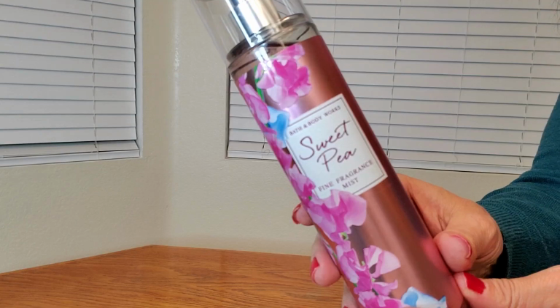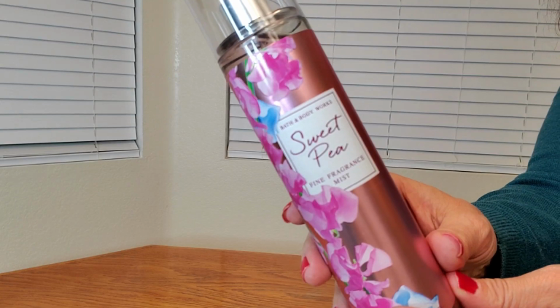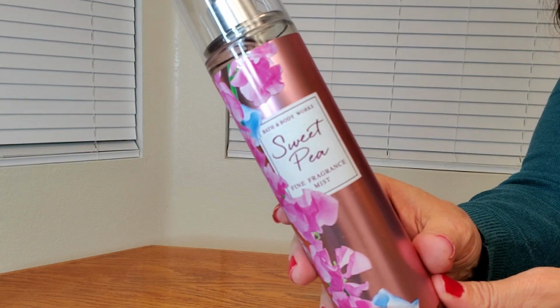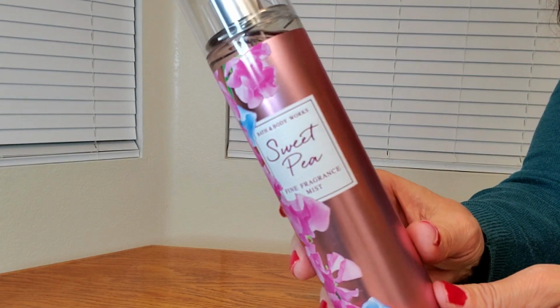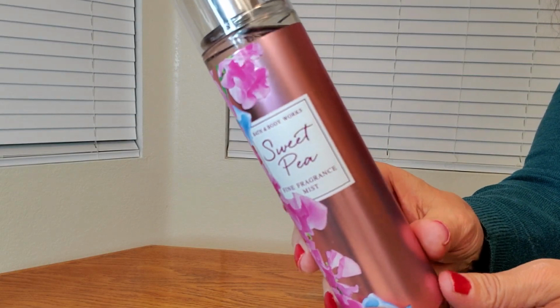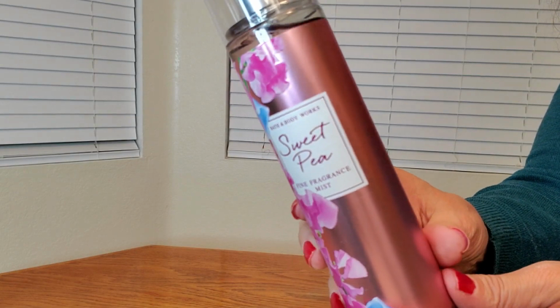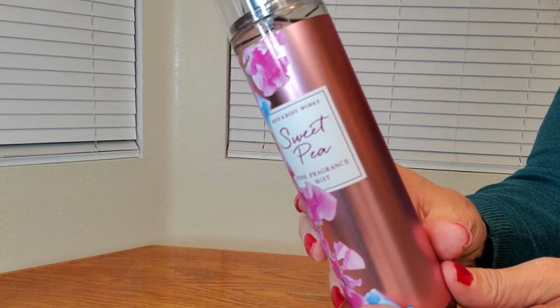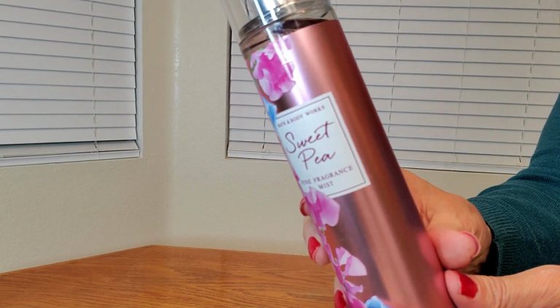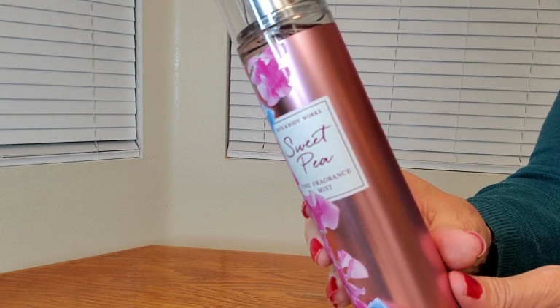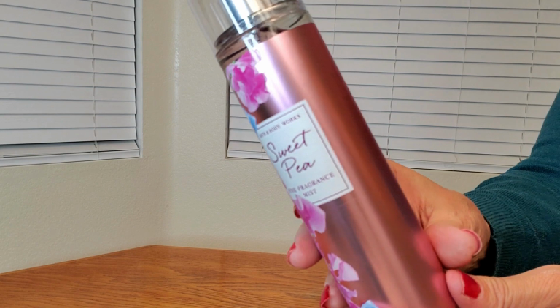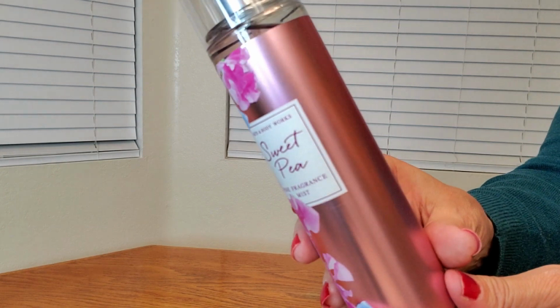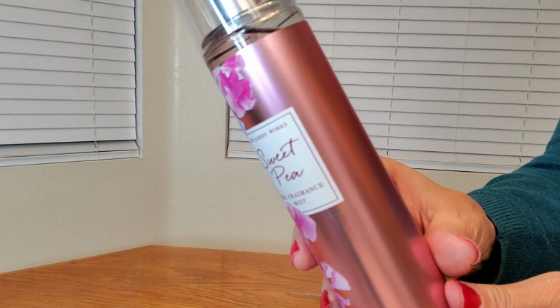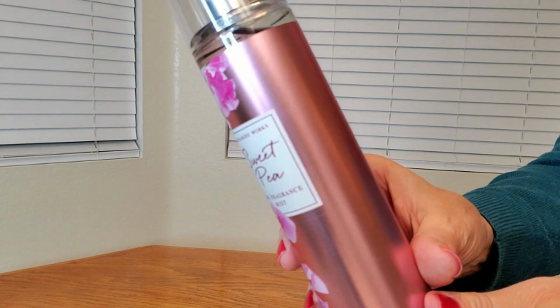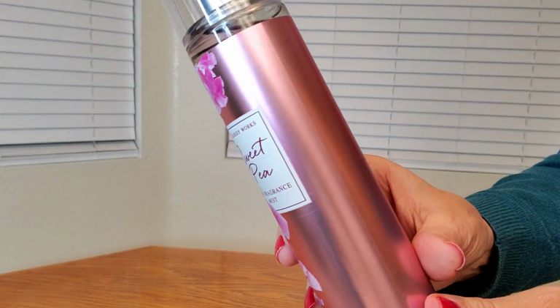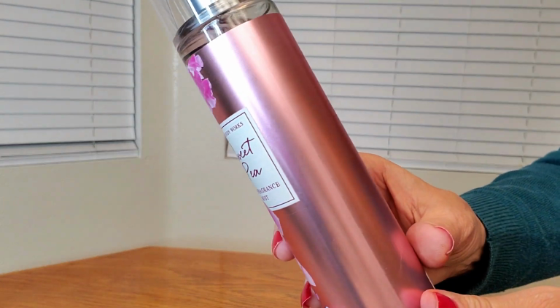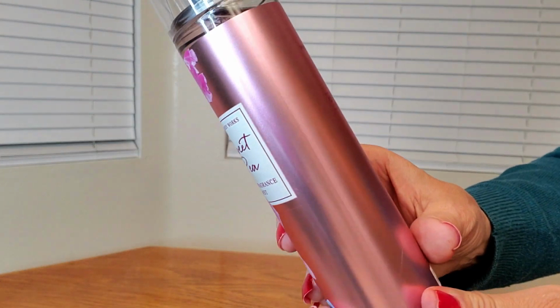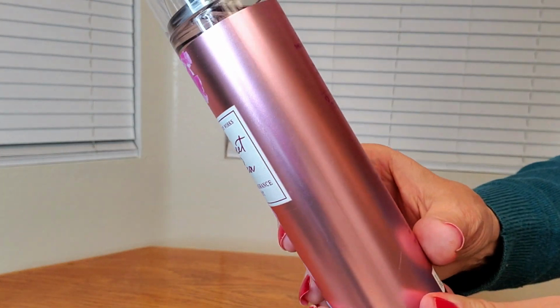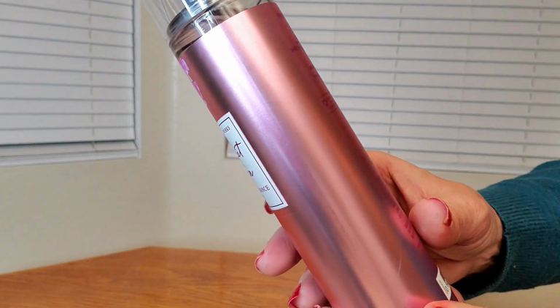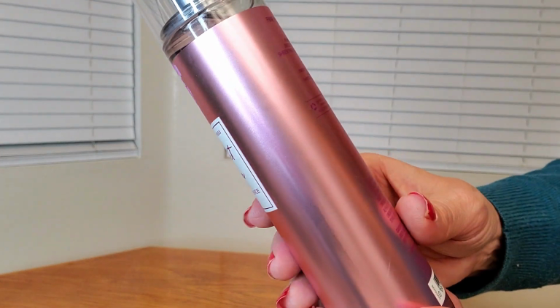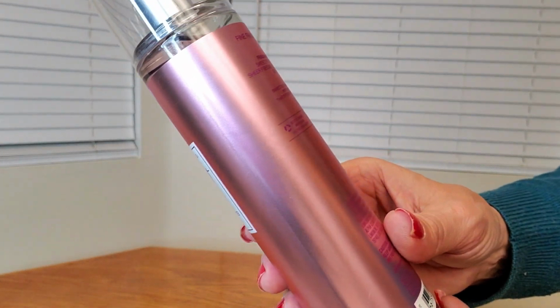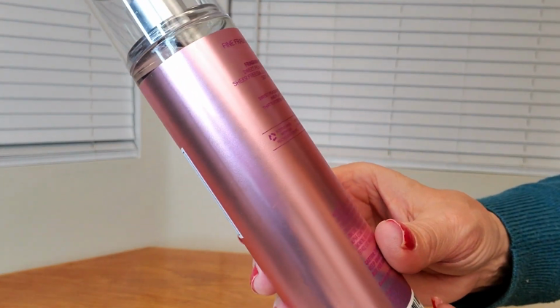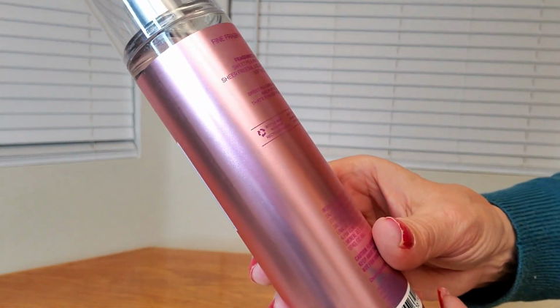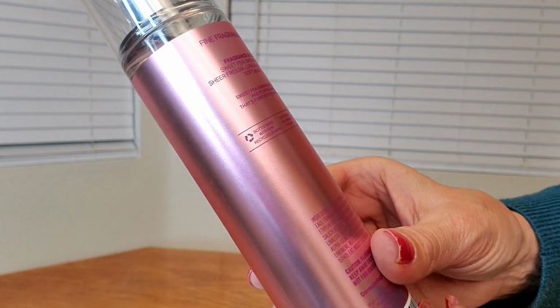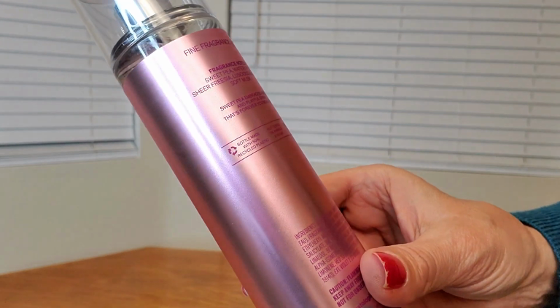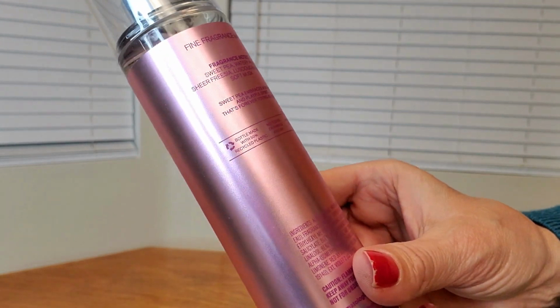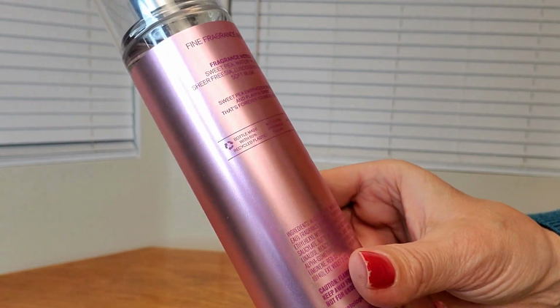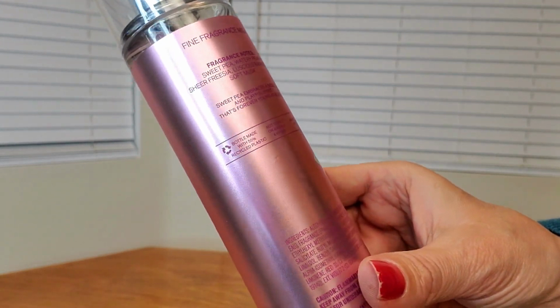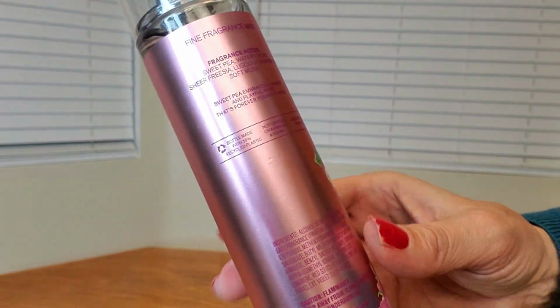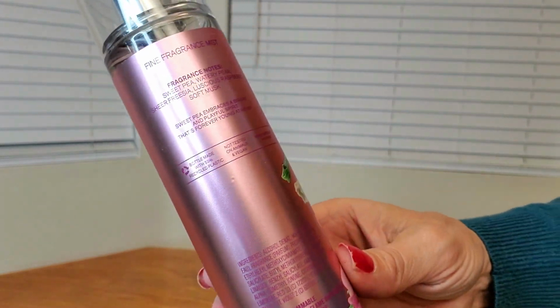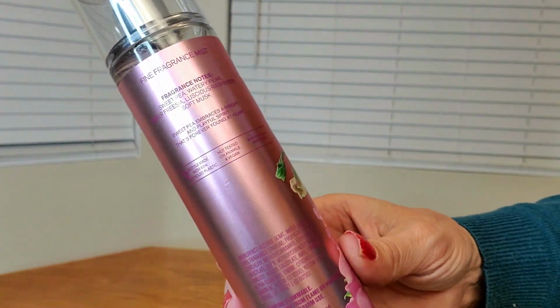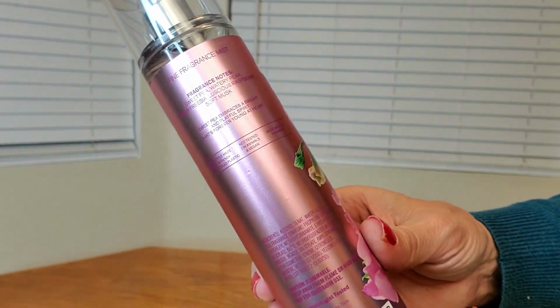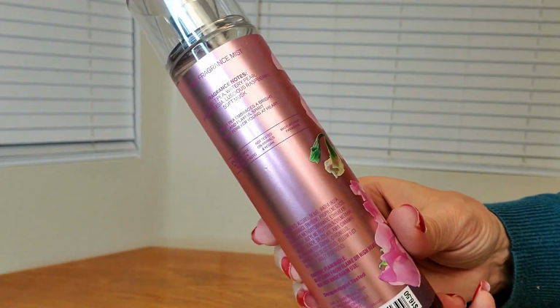Here's a closeup of the bottle. Look how pretty it is. It has fragrance notes of sweet pea, watery pear, sweet freesia, luscious raspberry, and soft musk.